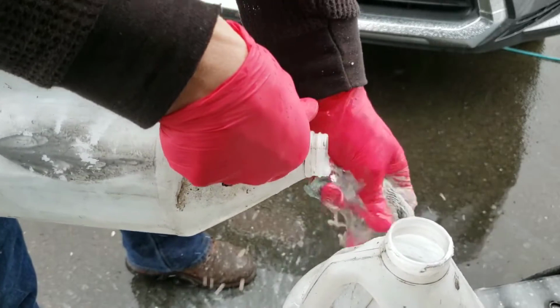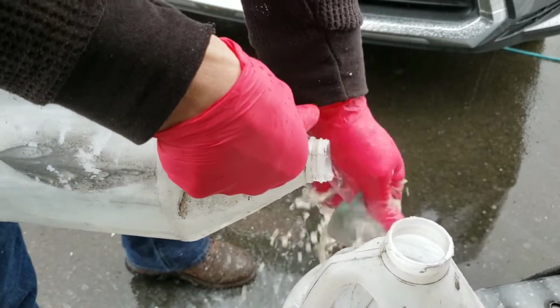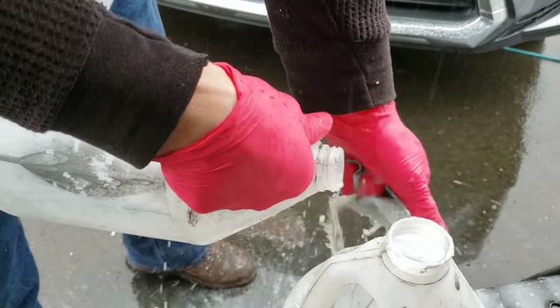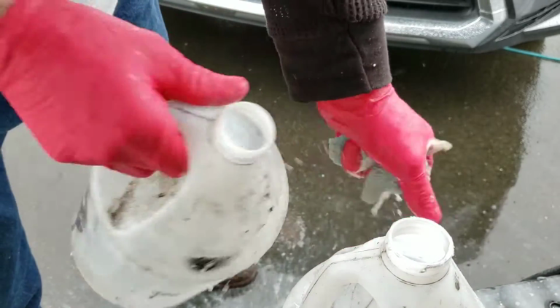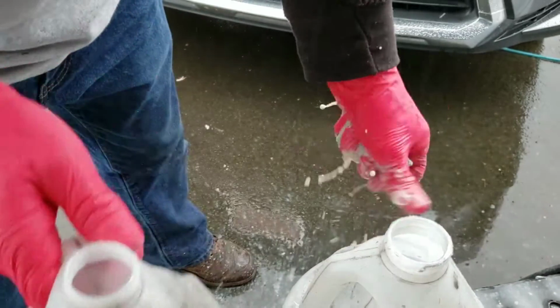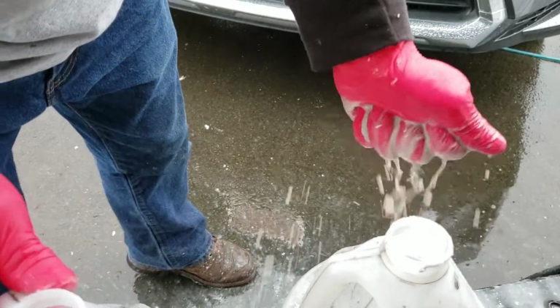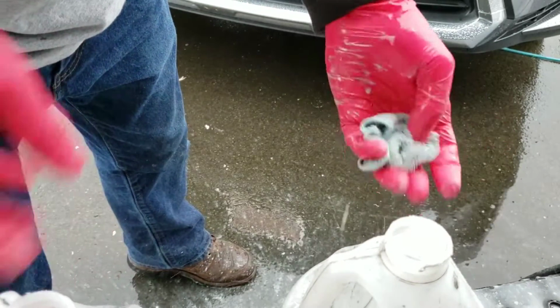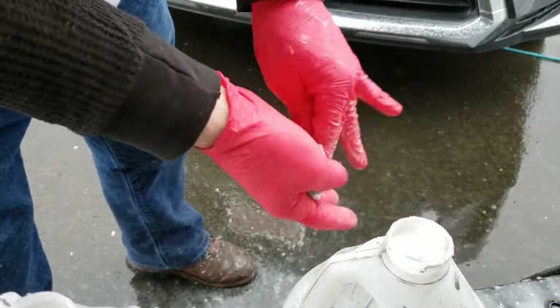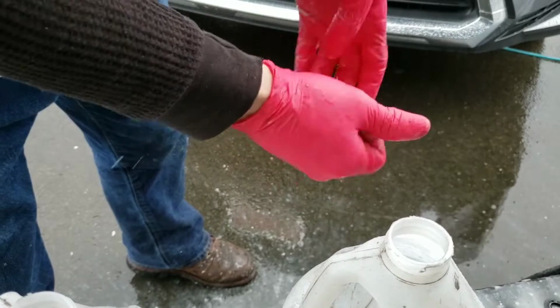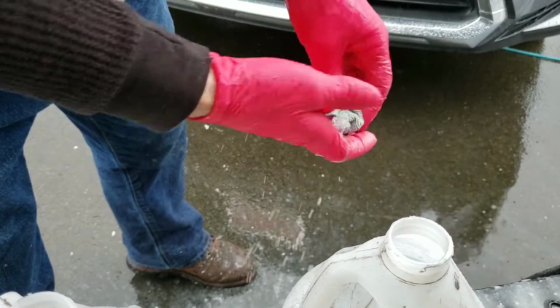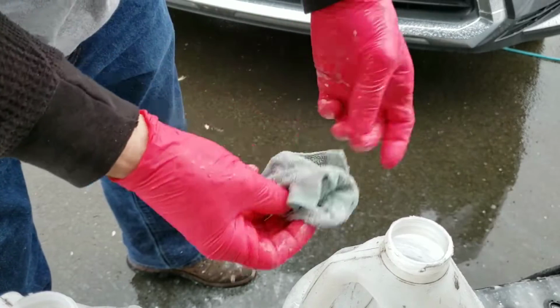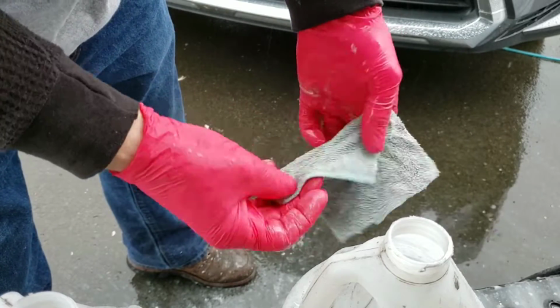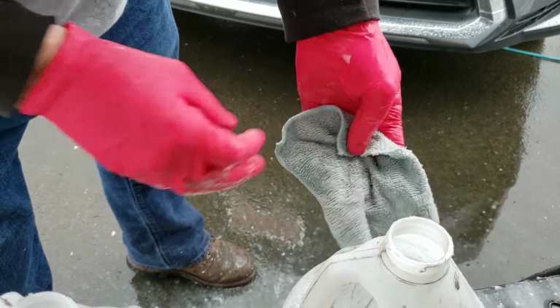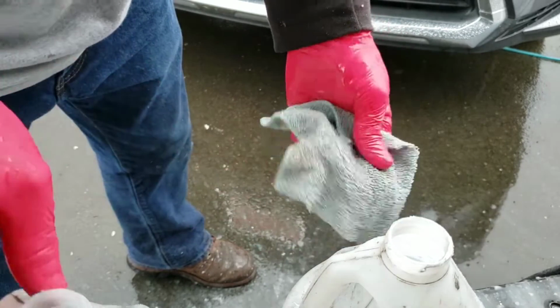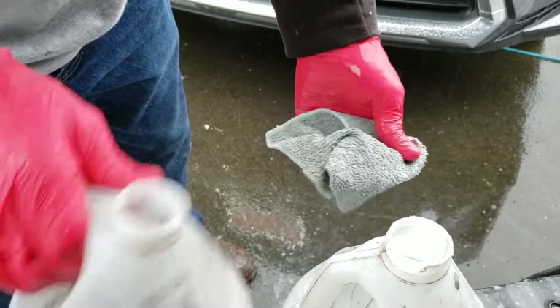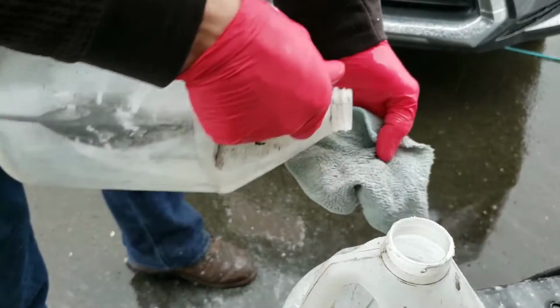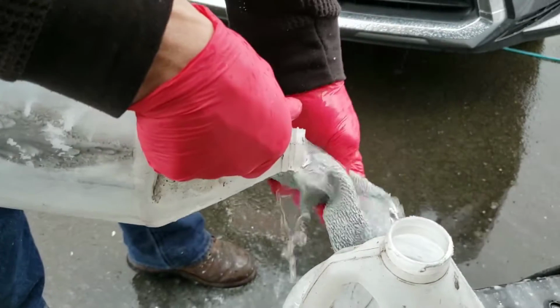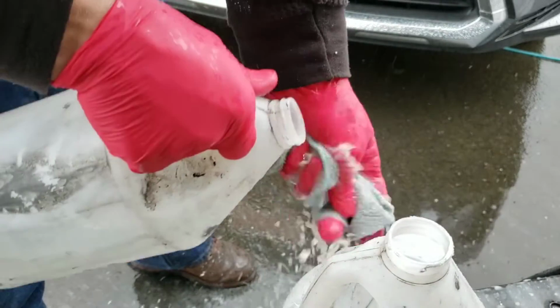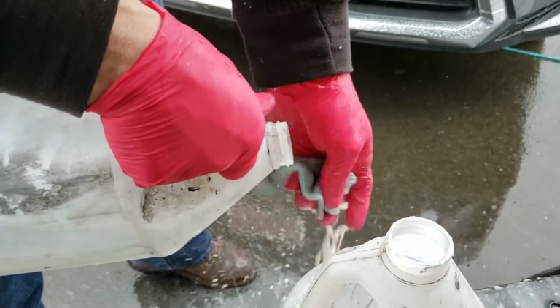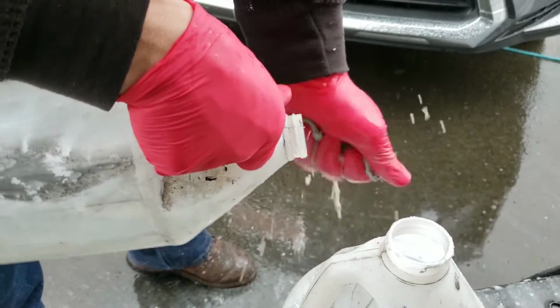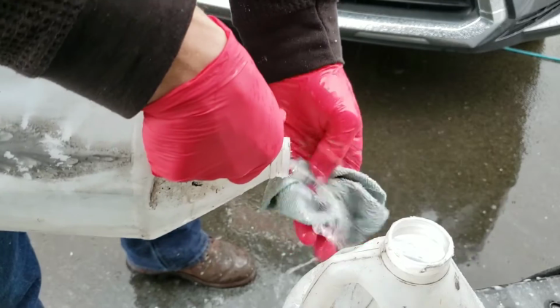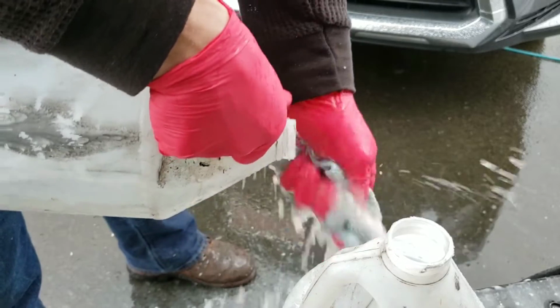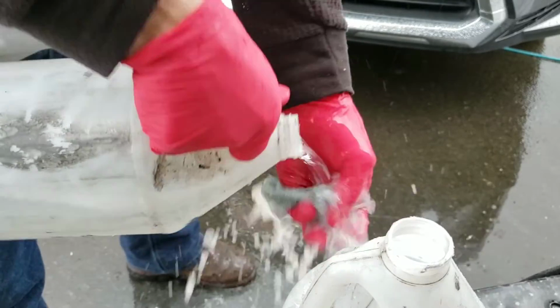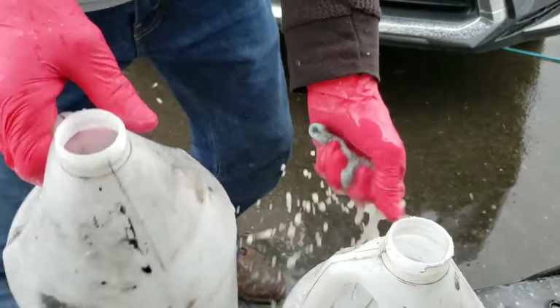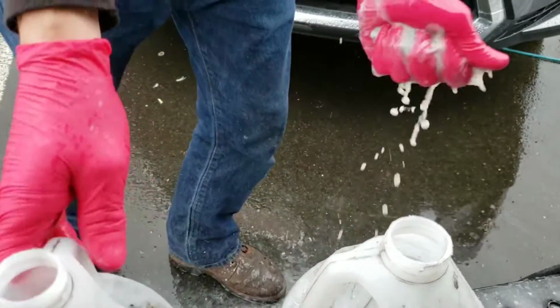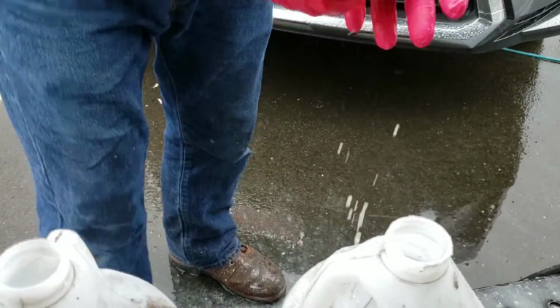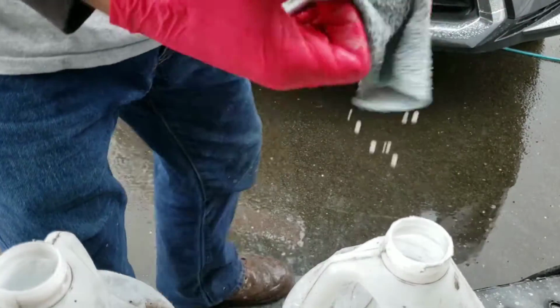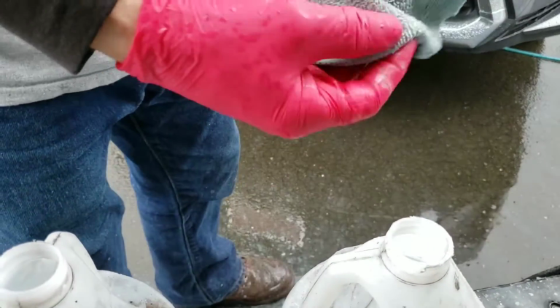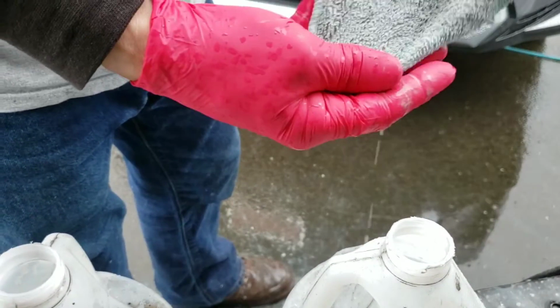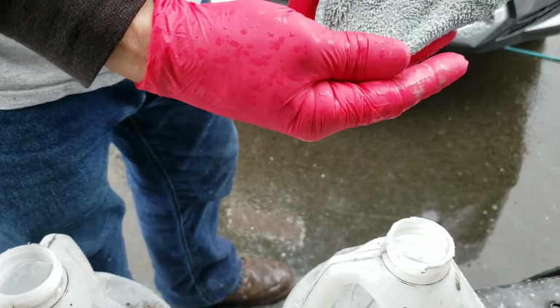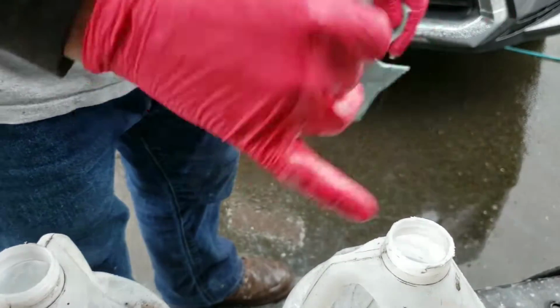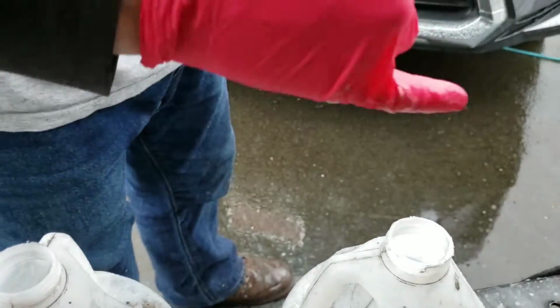There's a reusable paint strainer. I'm practically pulling your pocket open and sticking money inside. Come on! Ready to go again.